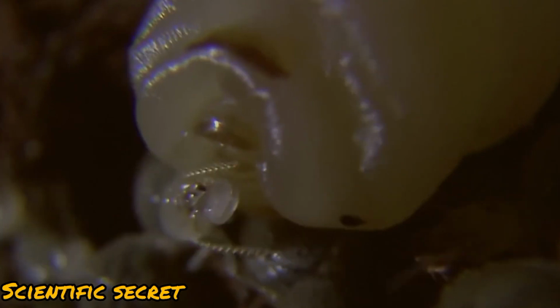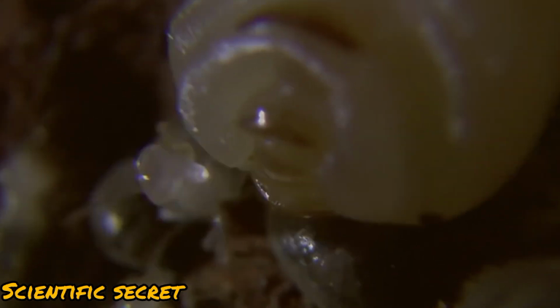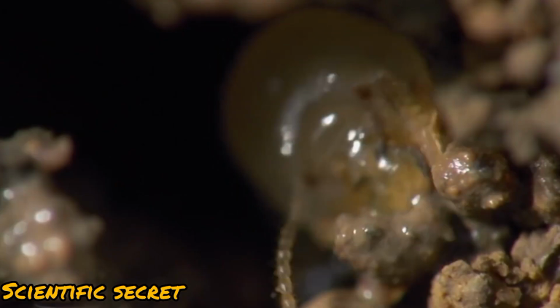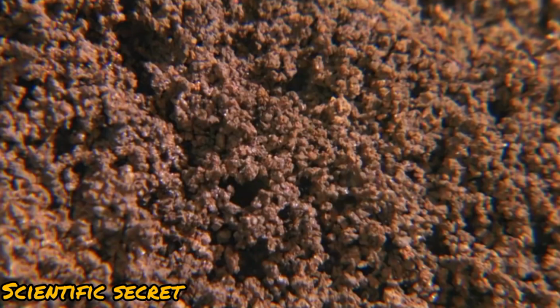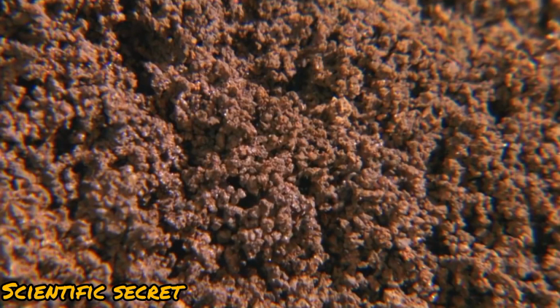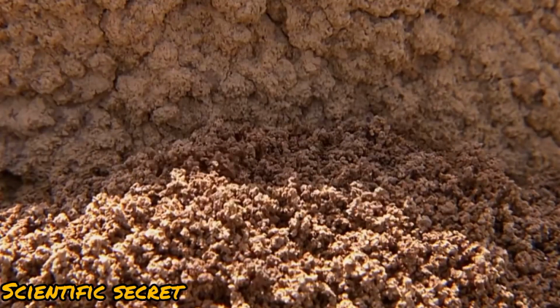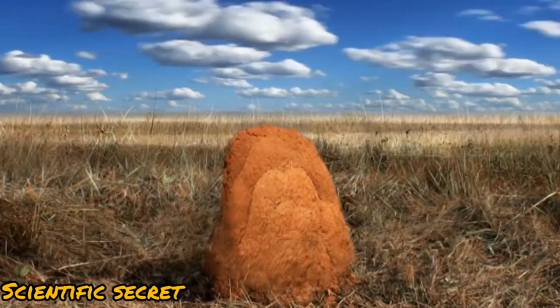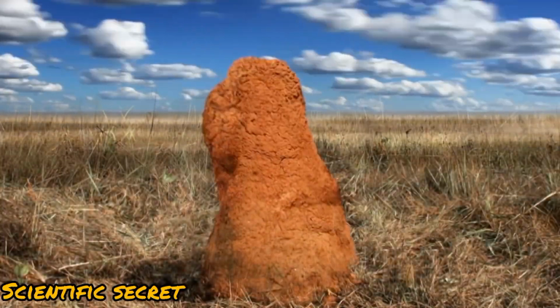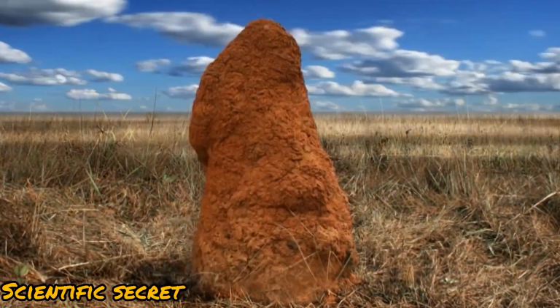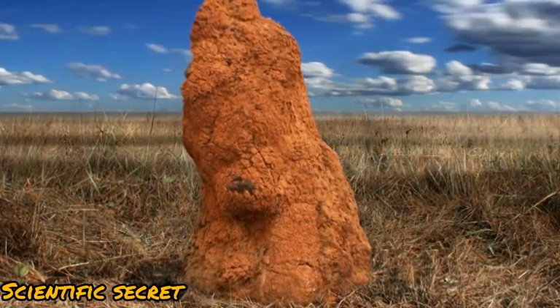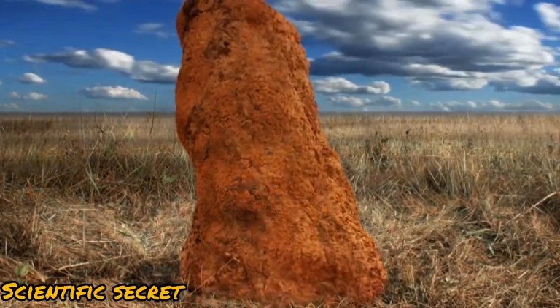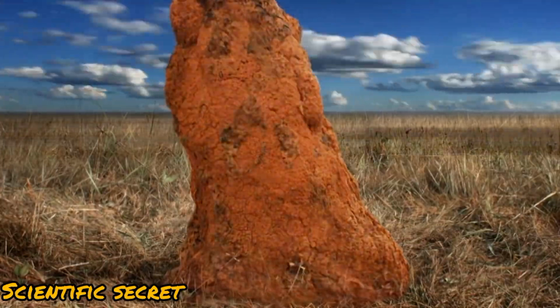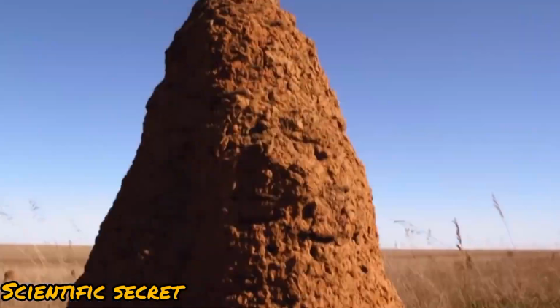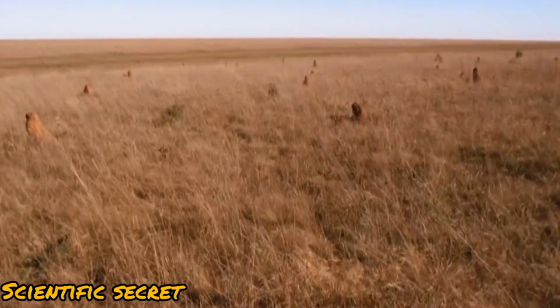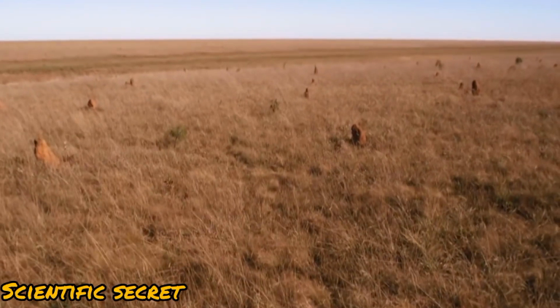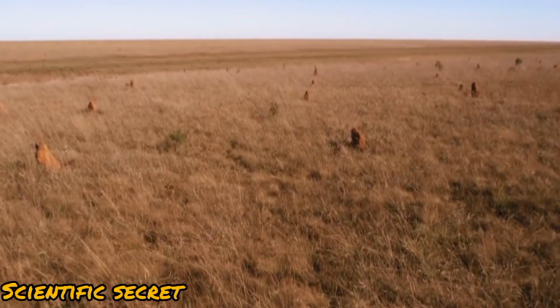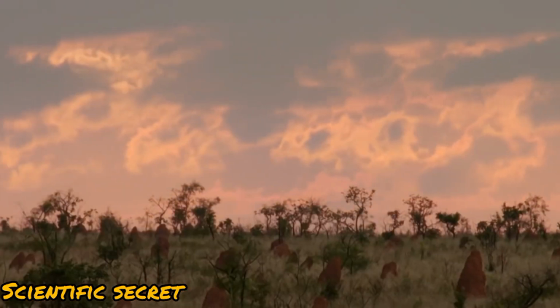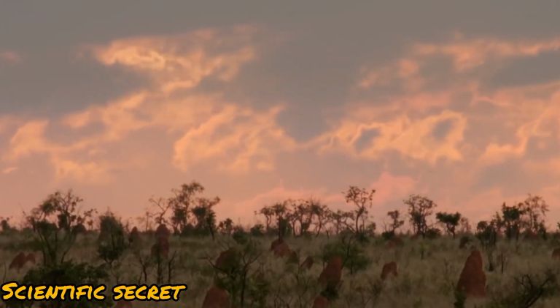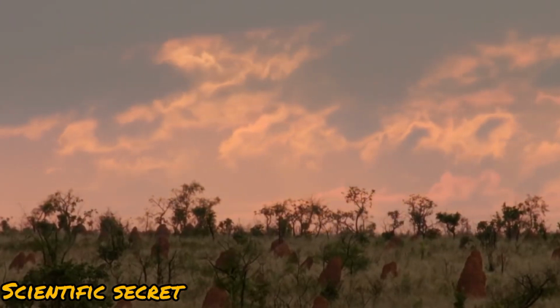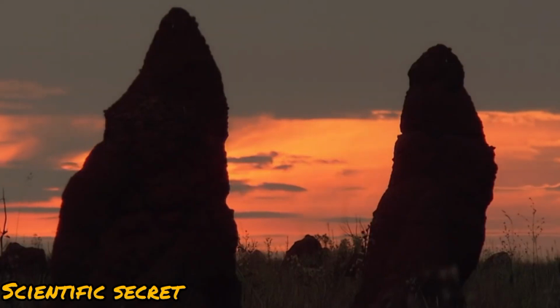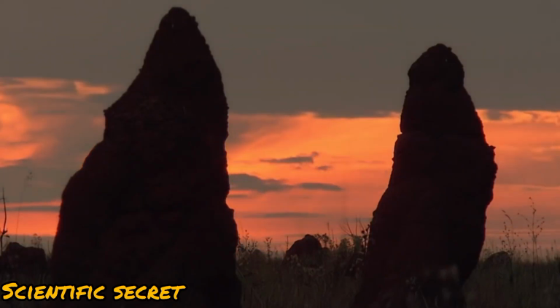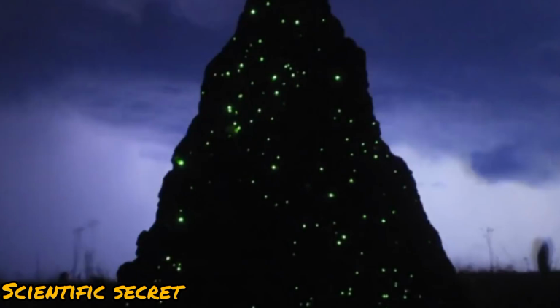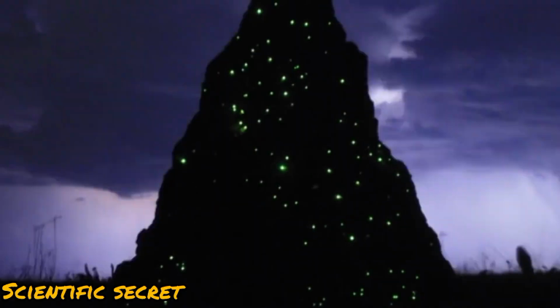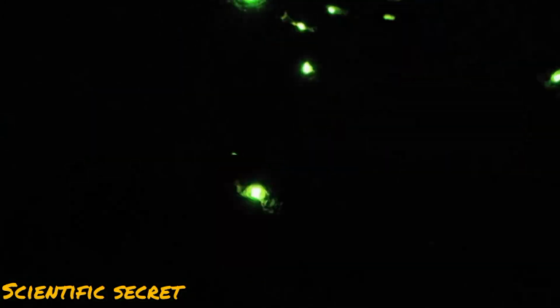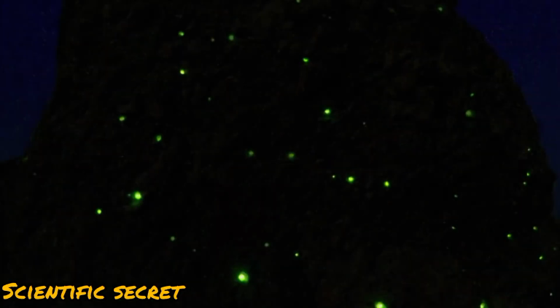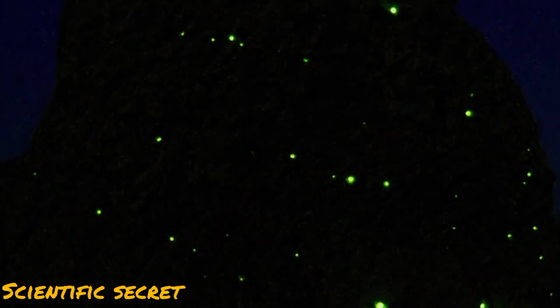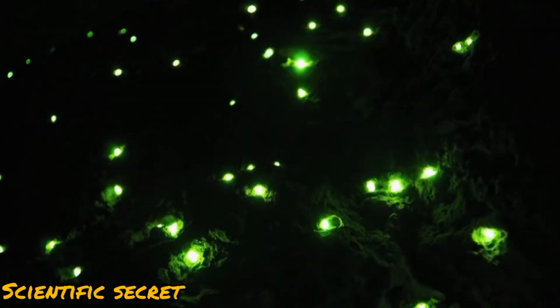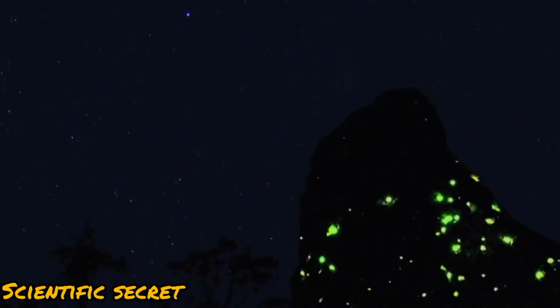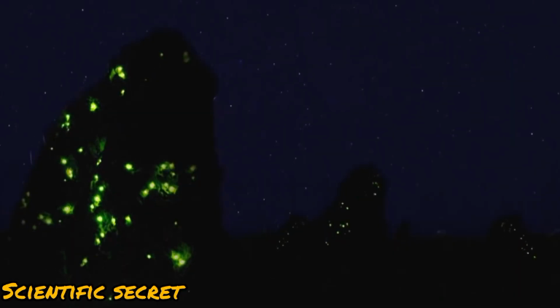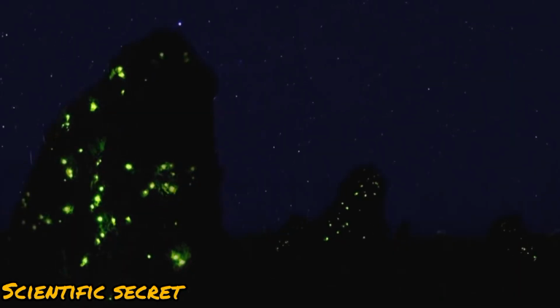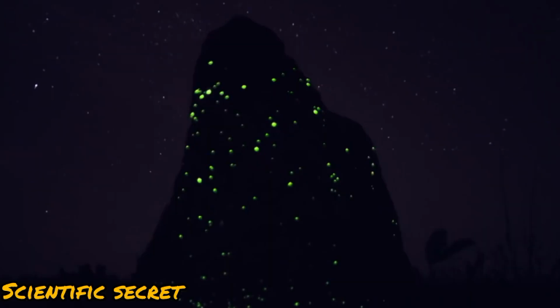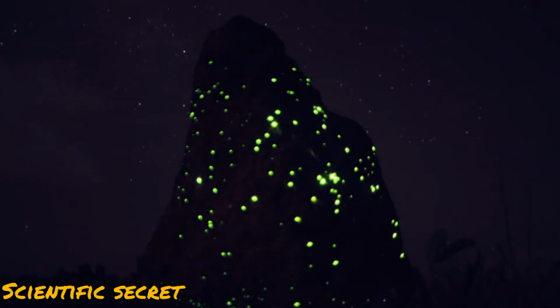As the largest of all four anteater species, the giant anteater can reach 8 feet long from the tip of its snout to the end of its tail. It is covered in grayish-brown fur with white front legs, black stripes running from its chest to its back, and a bushy tail.